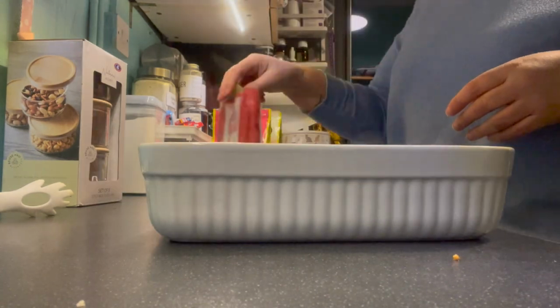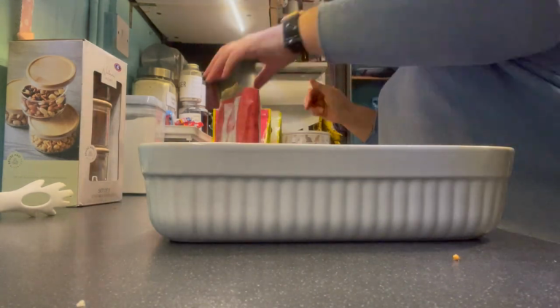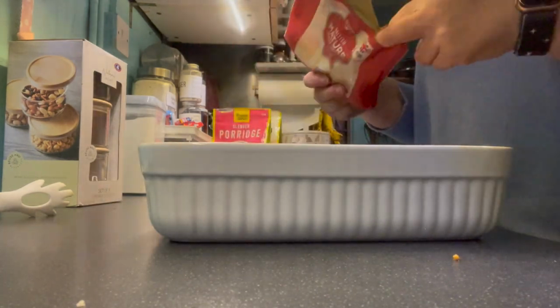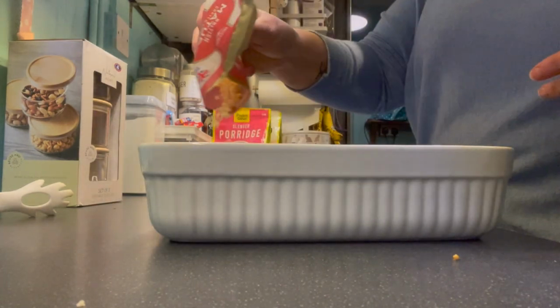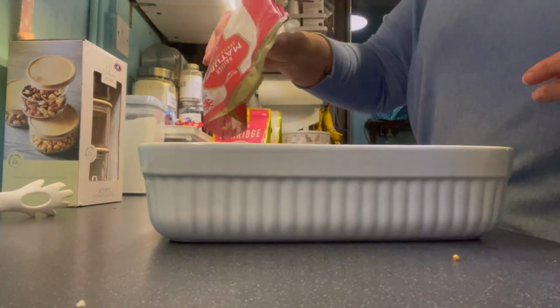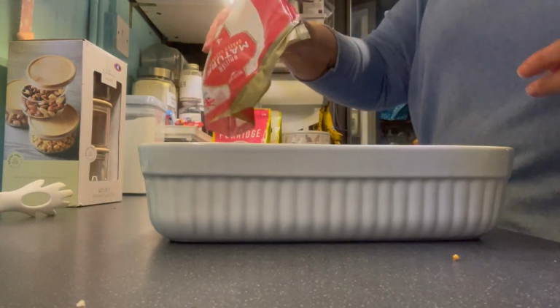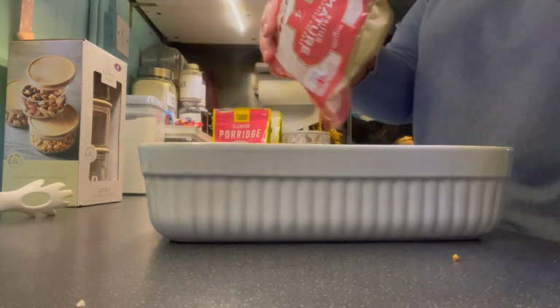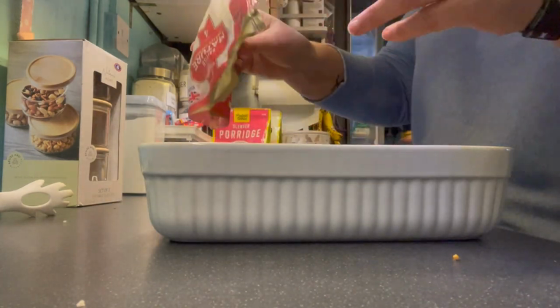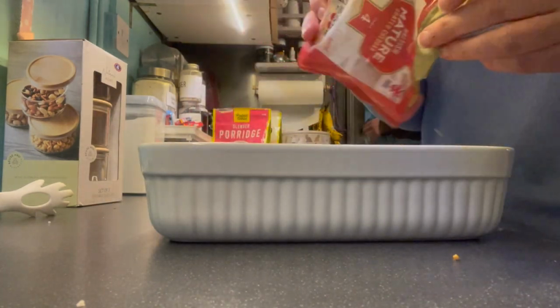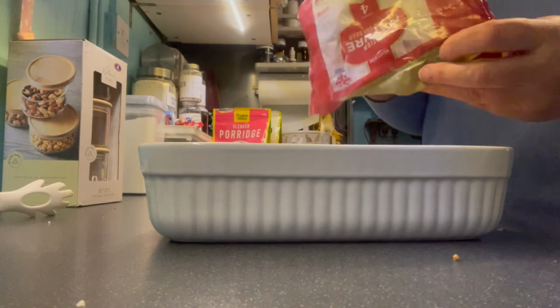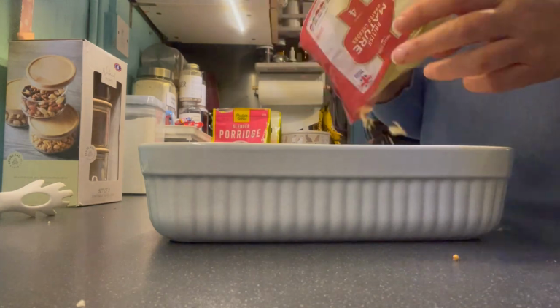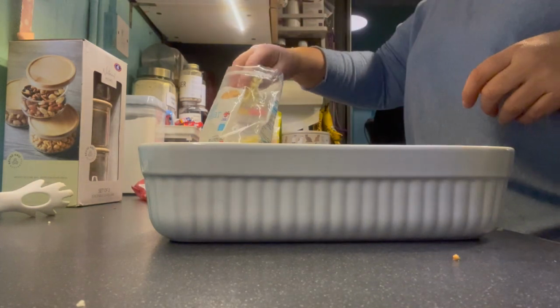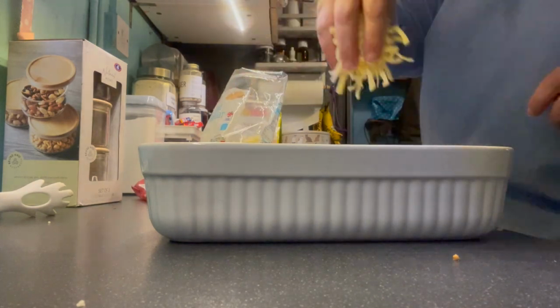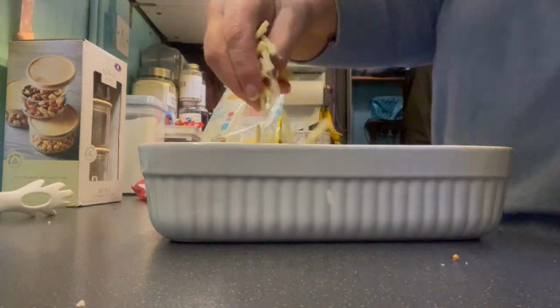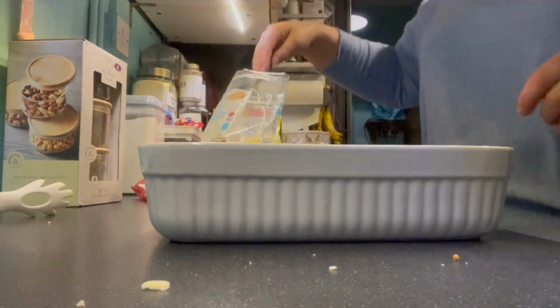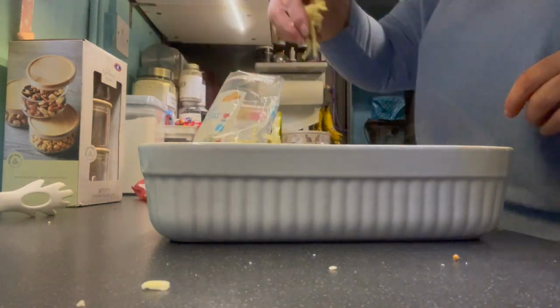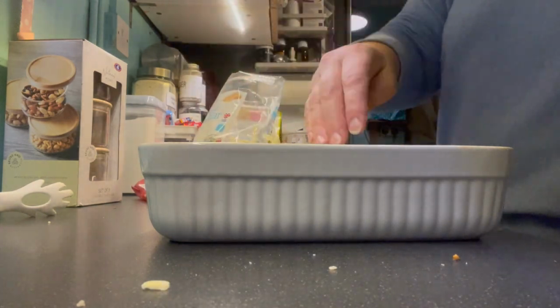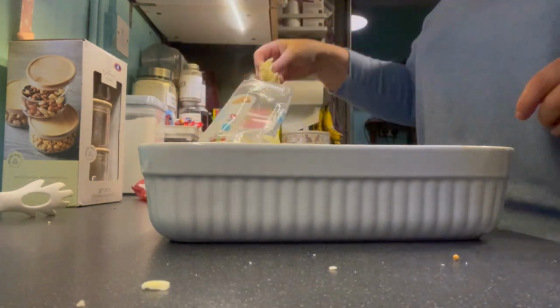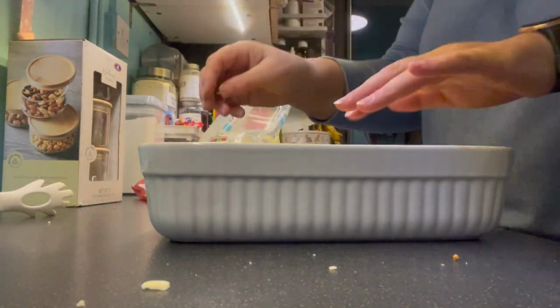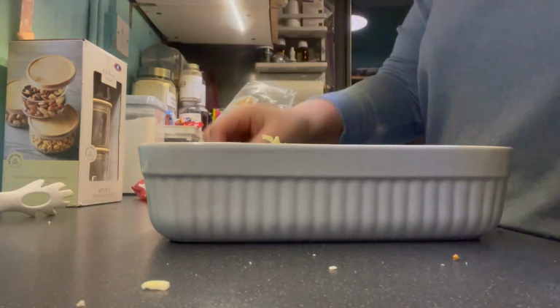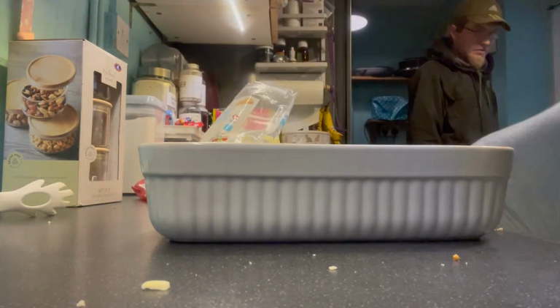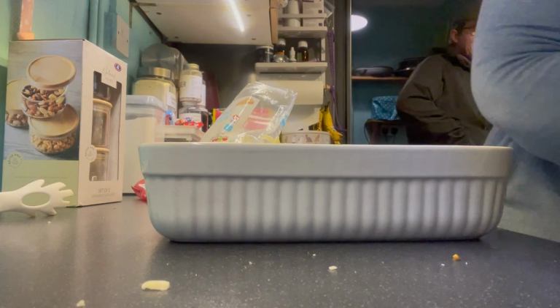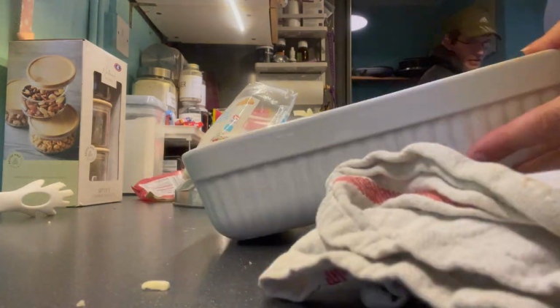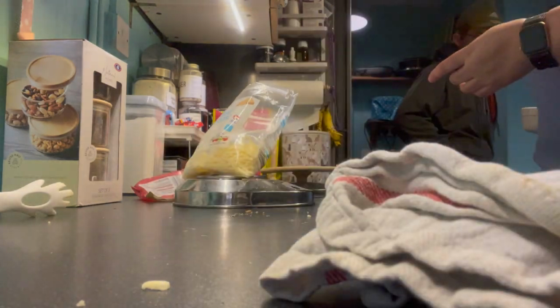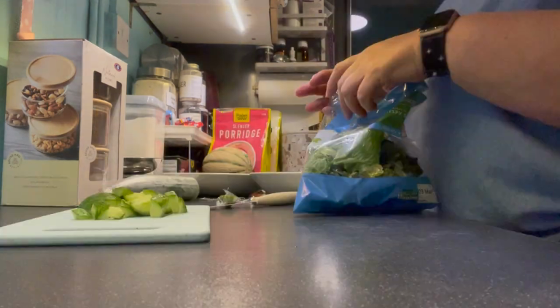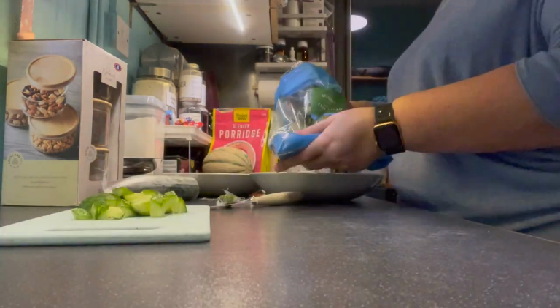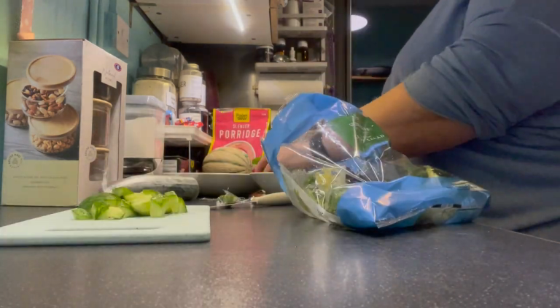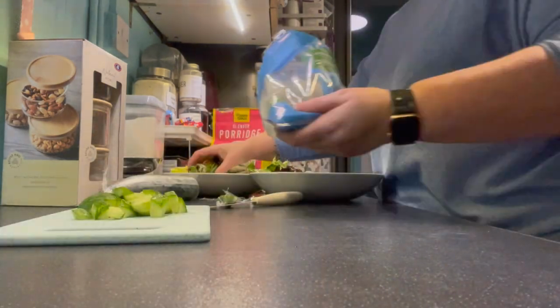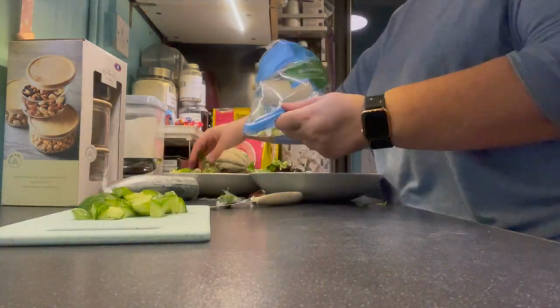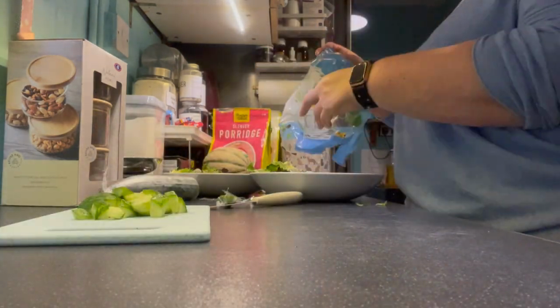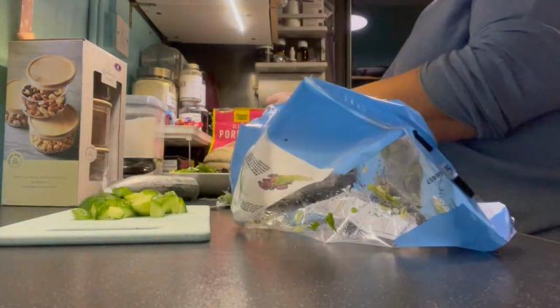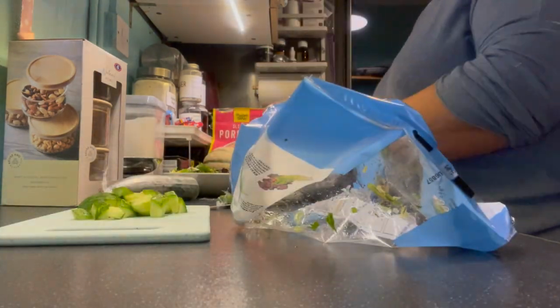And then to finish off, I'm sprinkling on grated mature cheddar cheese and grated mozzarella cheese. And then that went under the grill for the cheese to melt while I made a side salad.